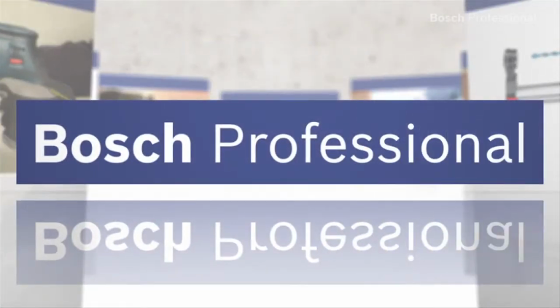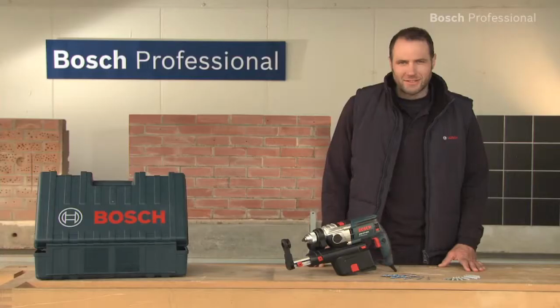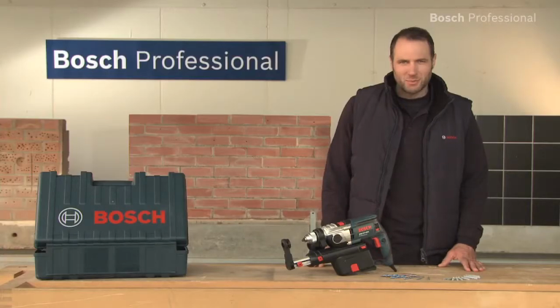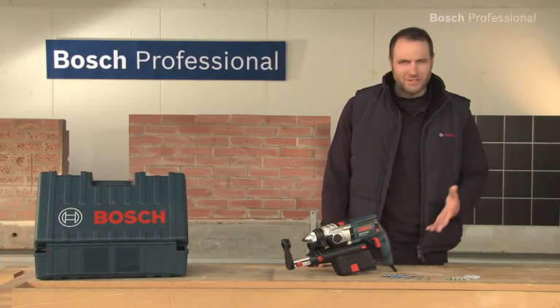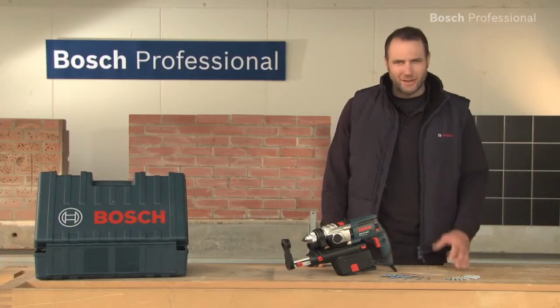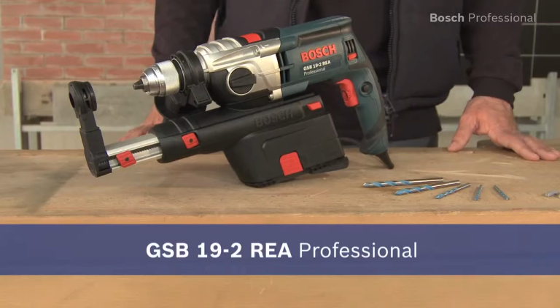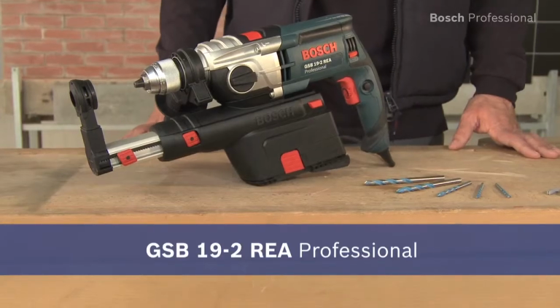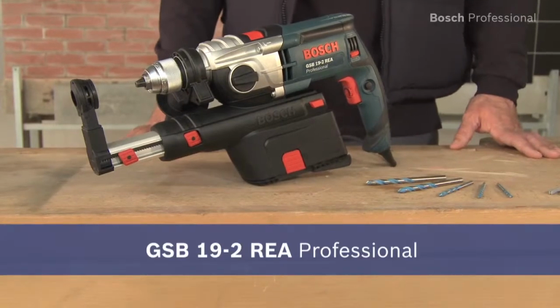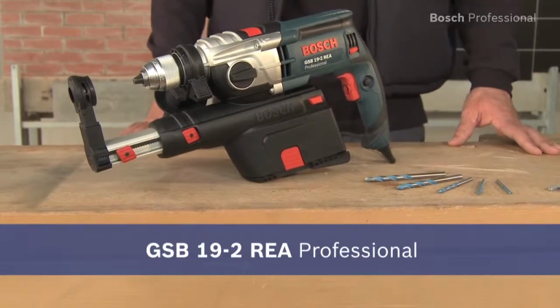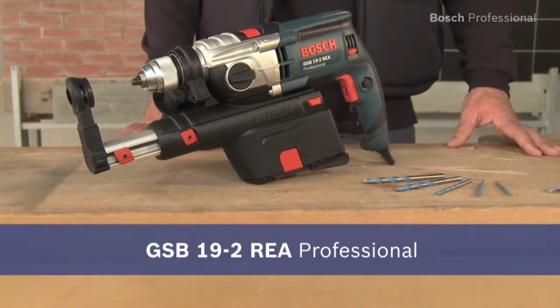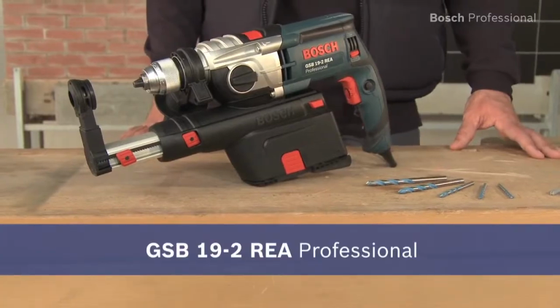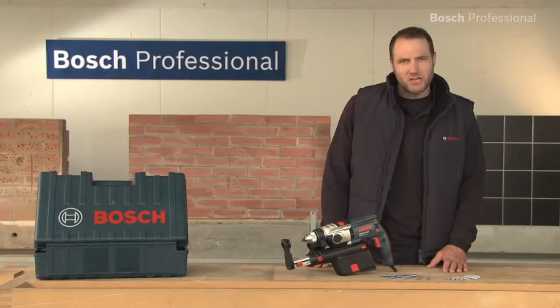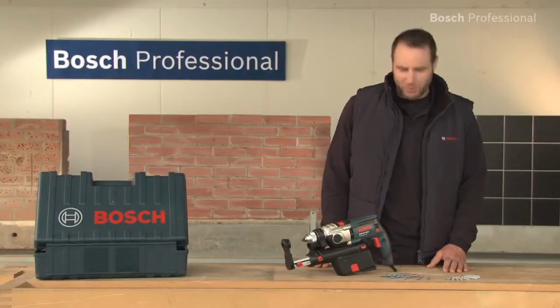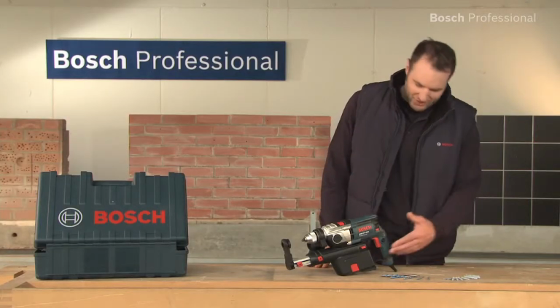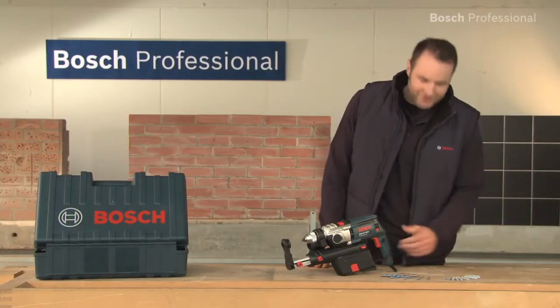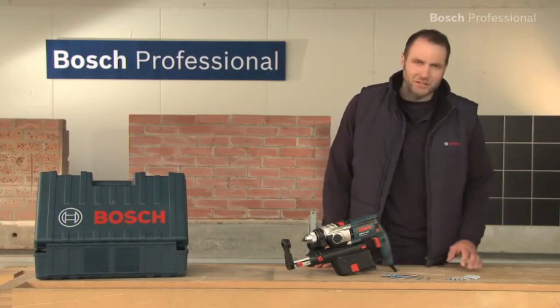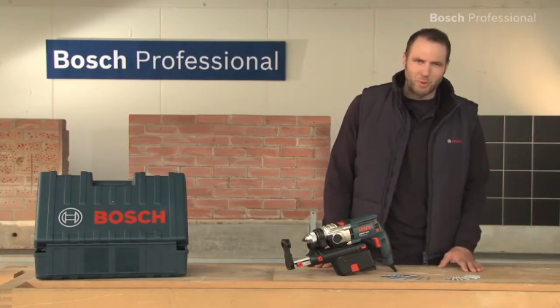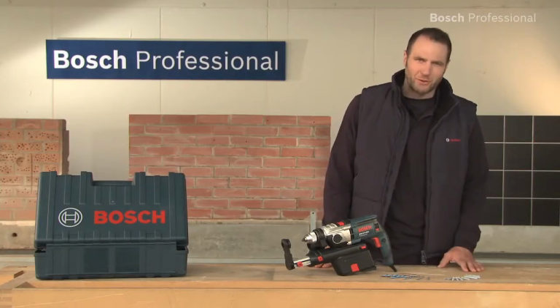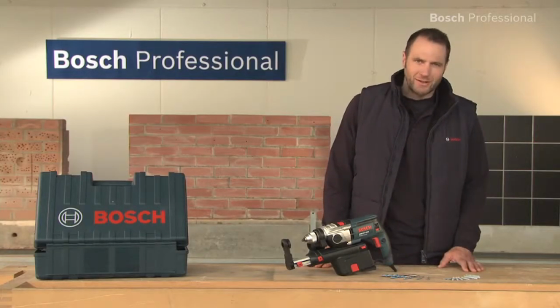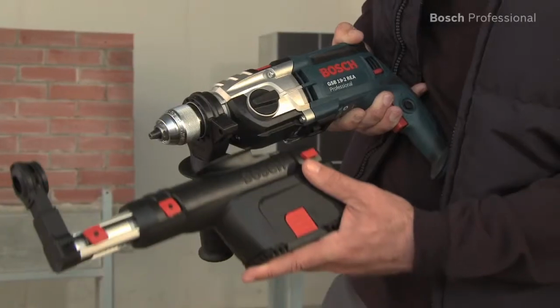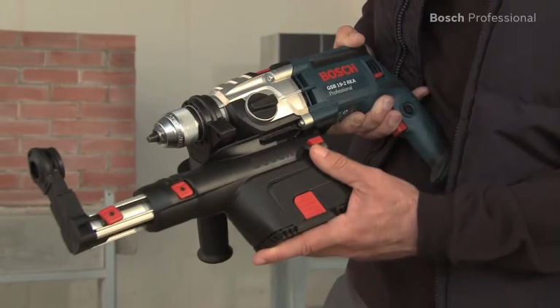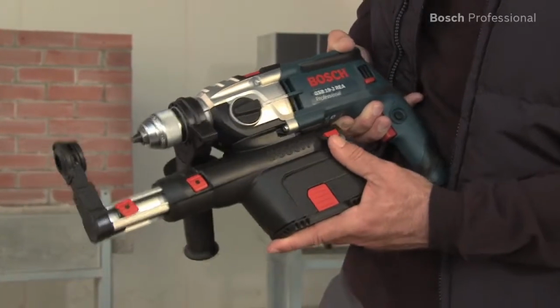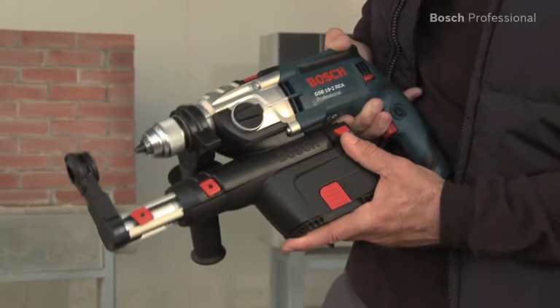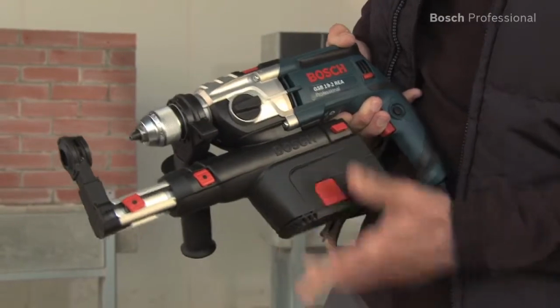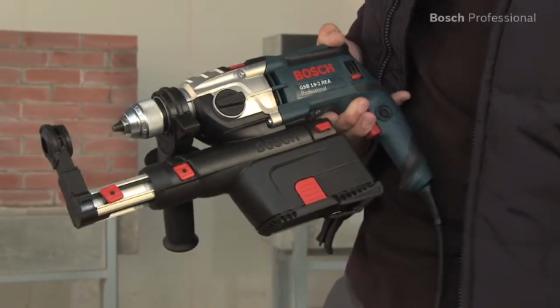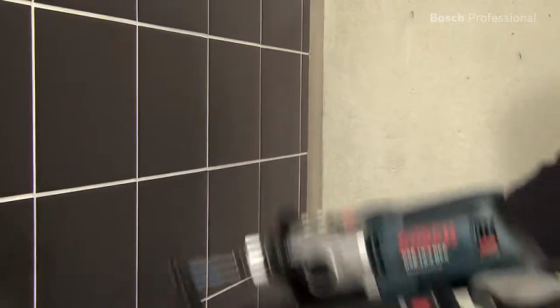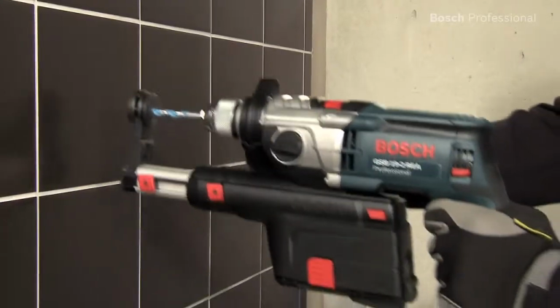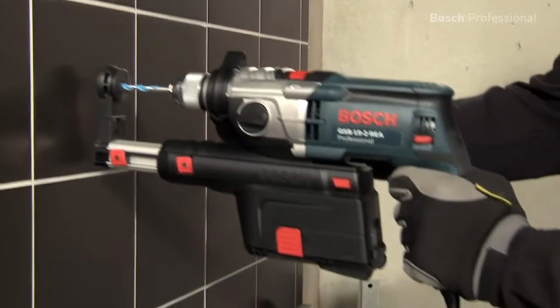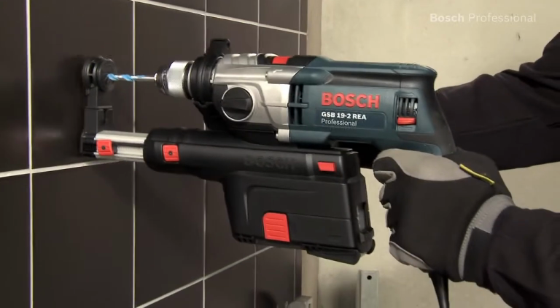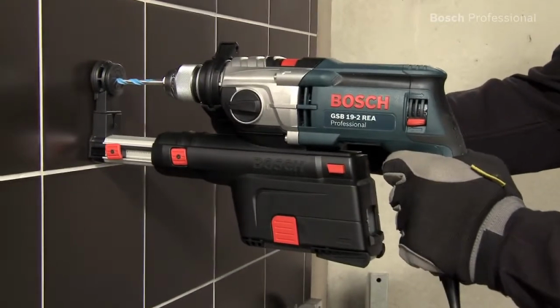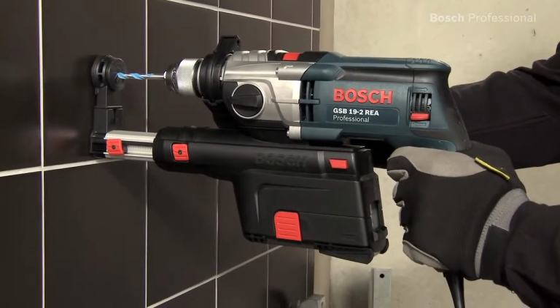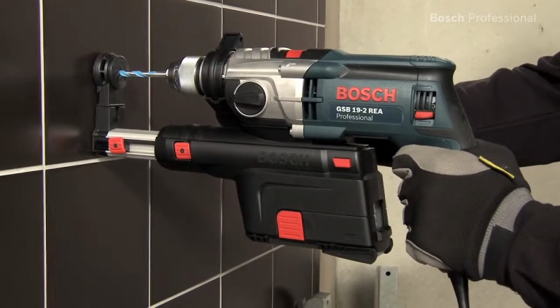The GSB19-2REA Professional is the first professional impact drill with integrated dust extraction. So it's ideal for work in extremely dust-sensitive or furnished indoor areas.